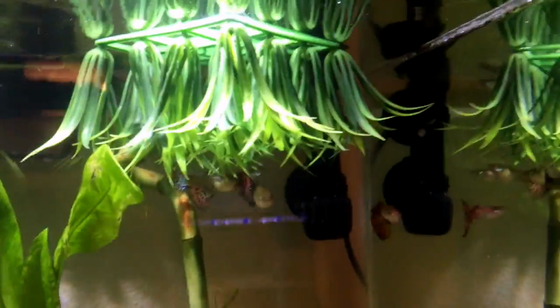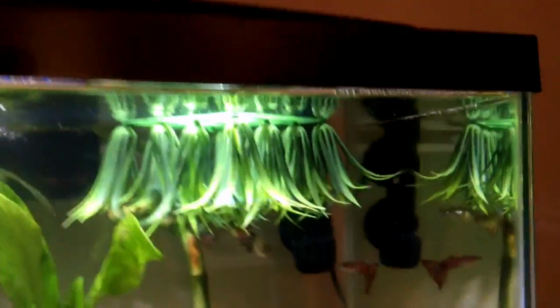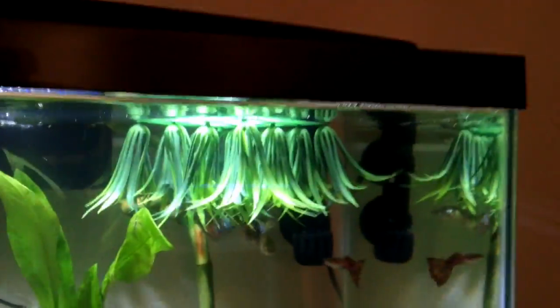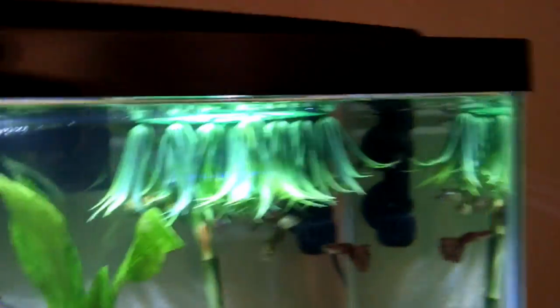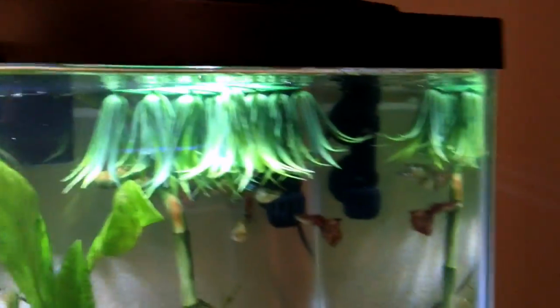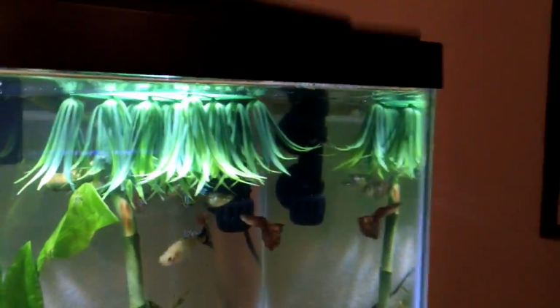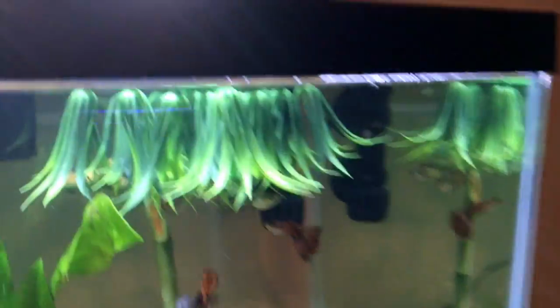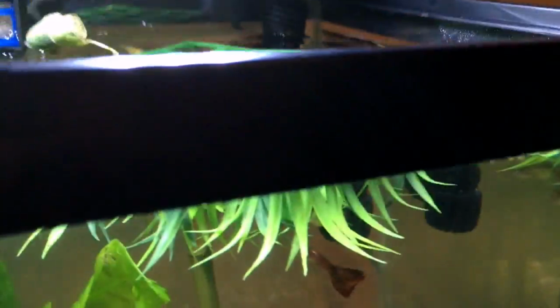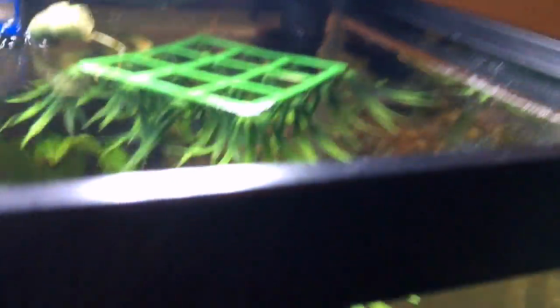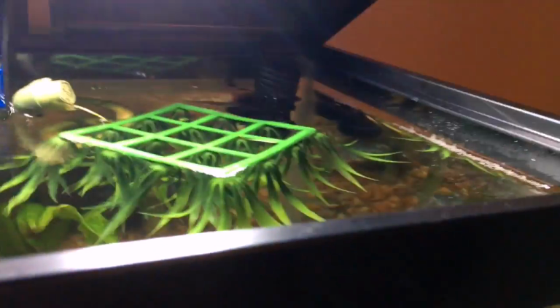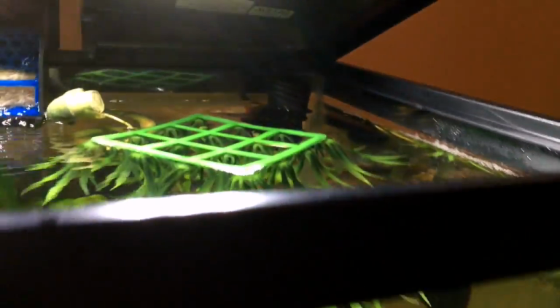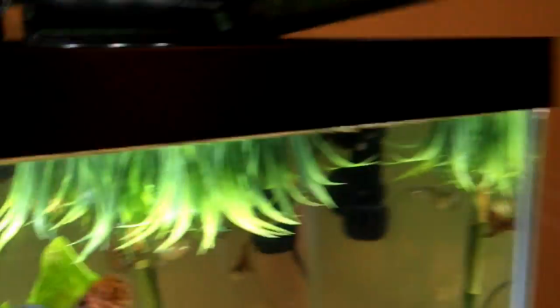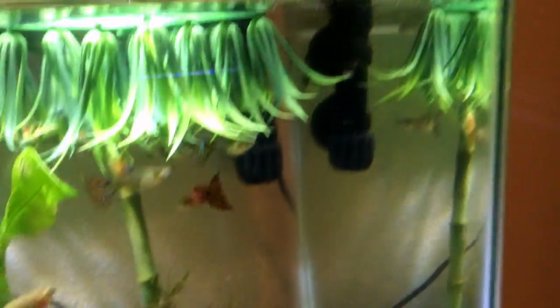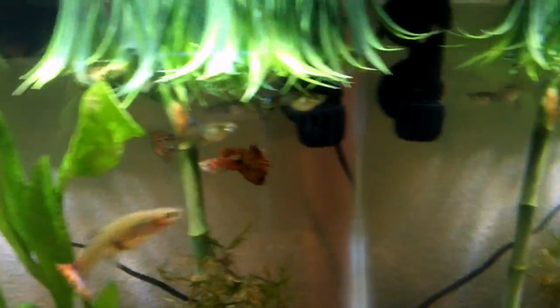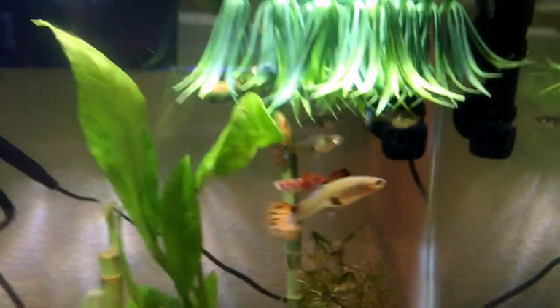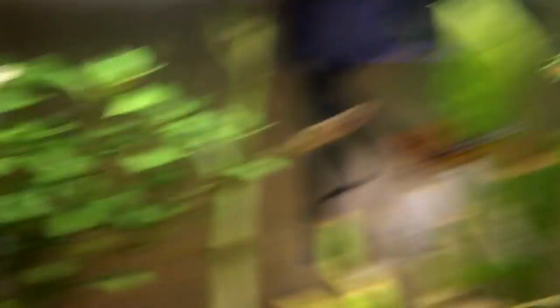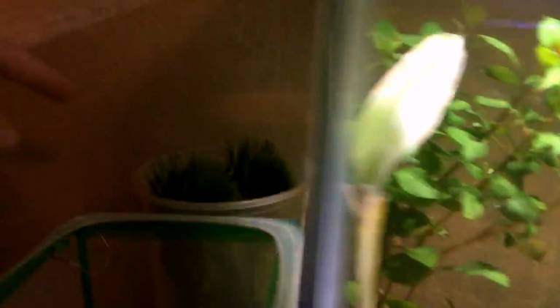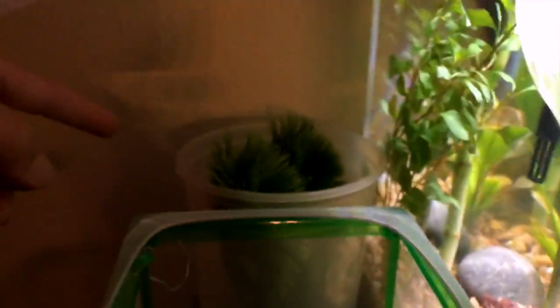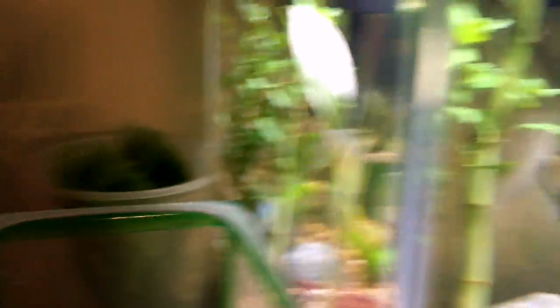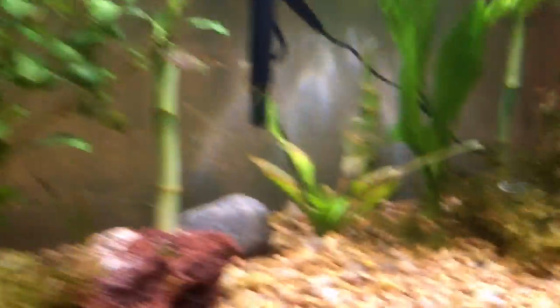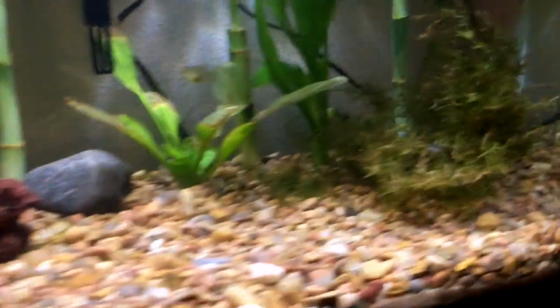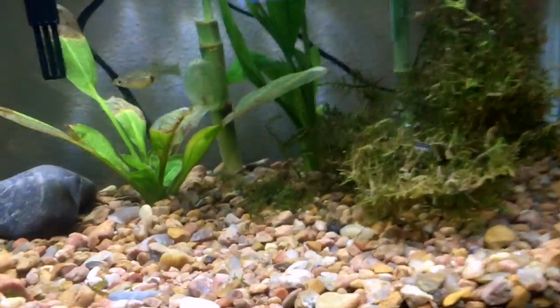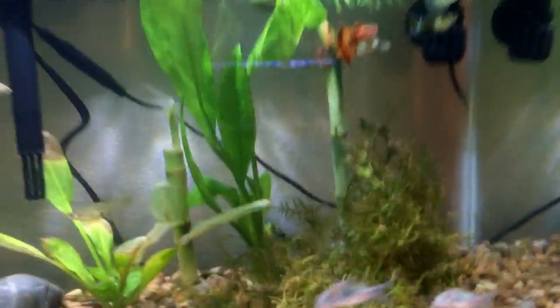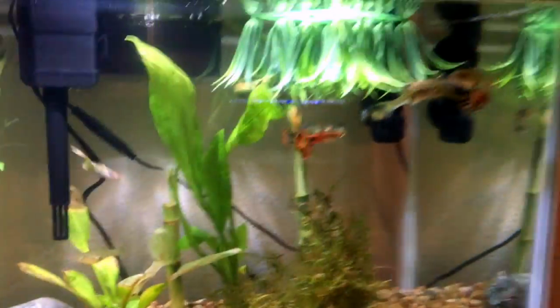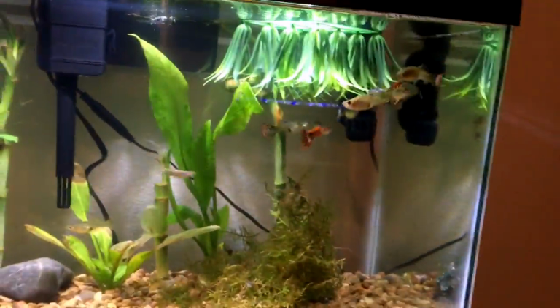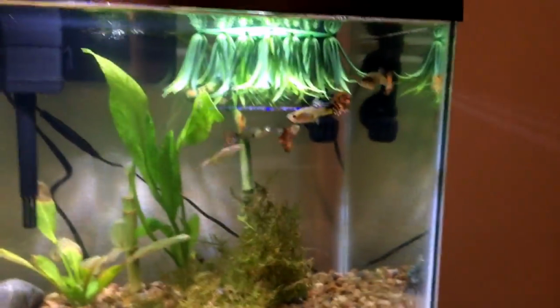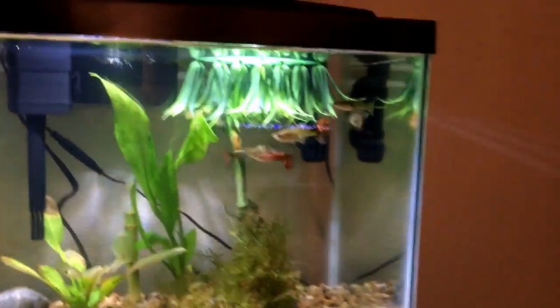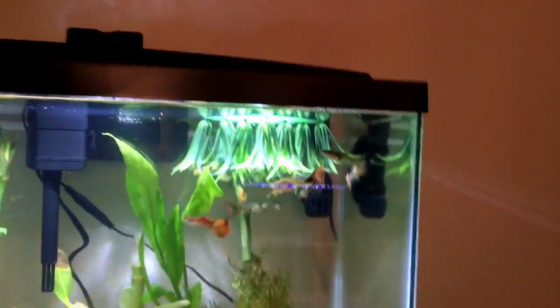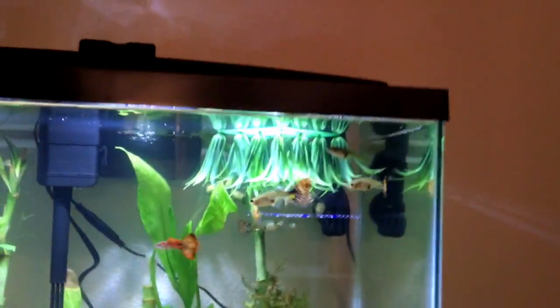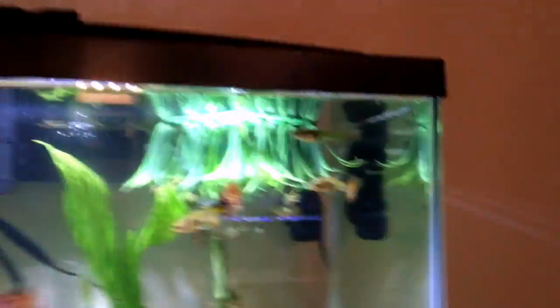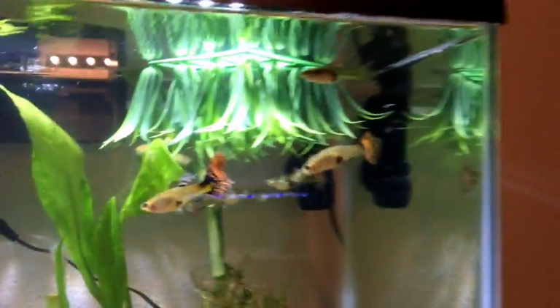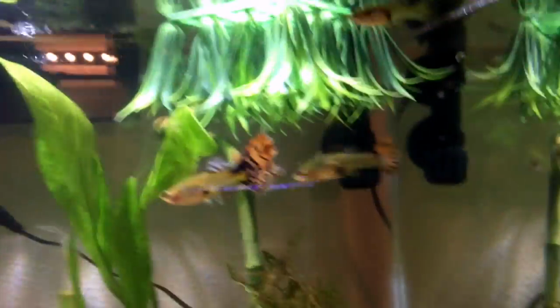You'll also need one of these floating plant things — they're kind of cool. I have a few of them, though I took one out because I don't want it blocking the light for the other plants. But they're very good for baby fry to hide in too.